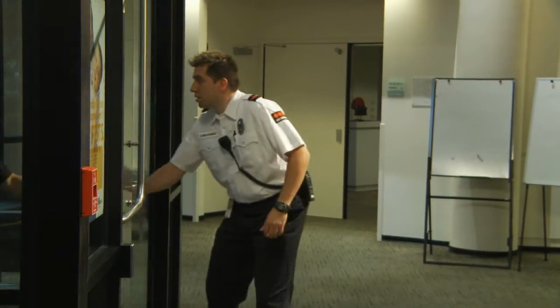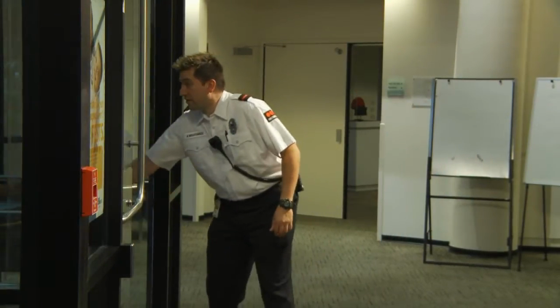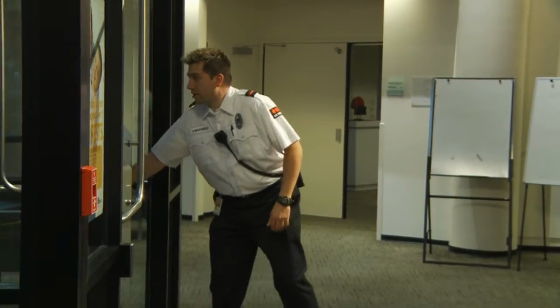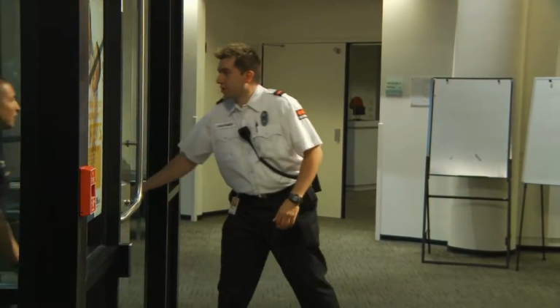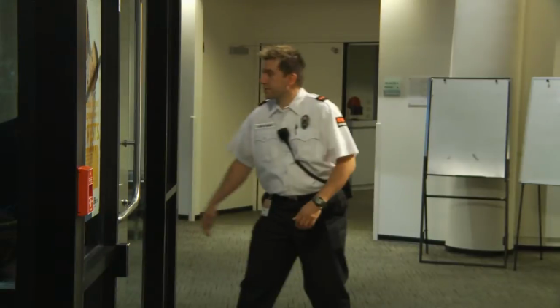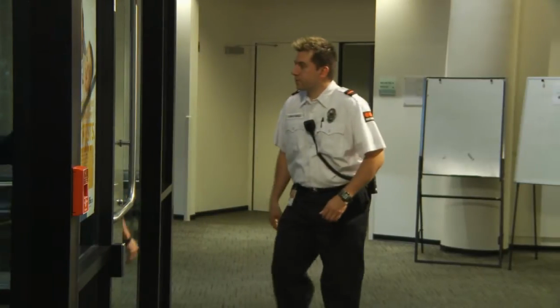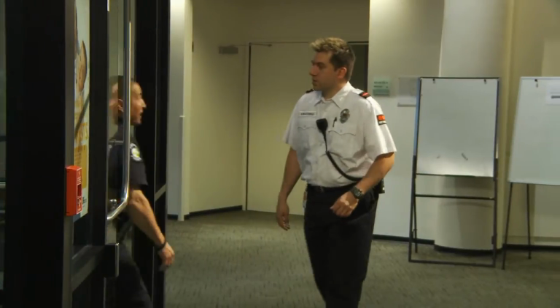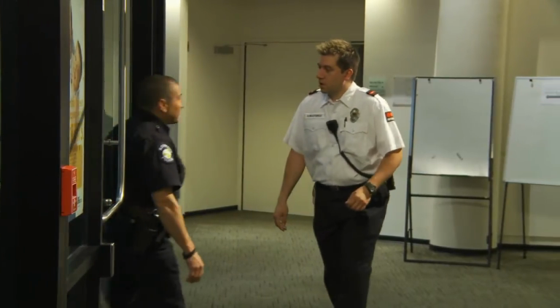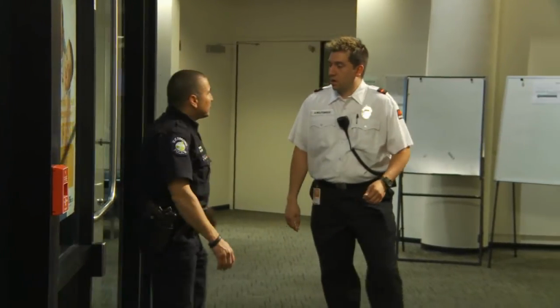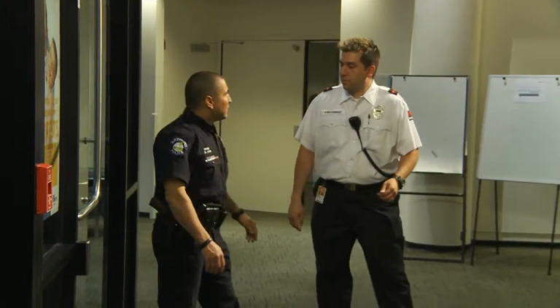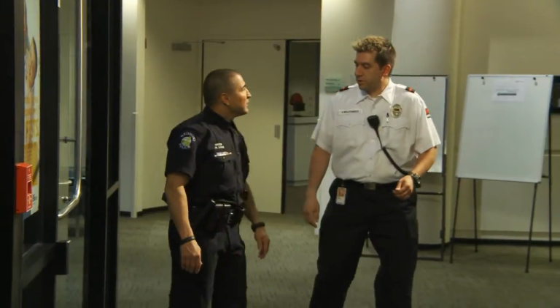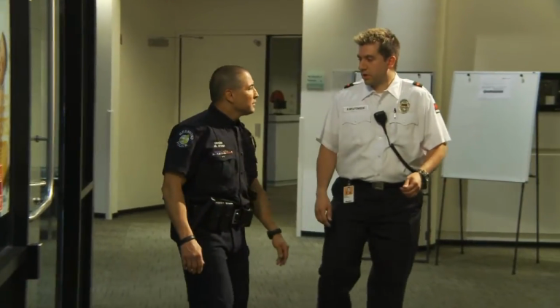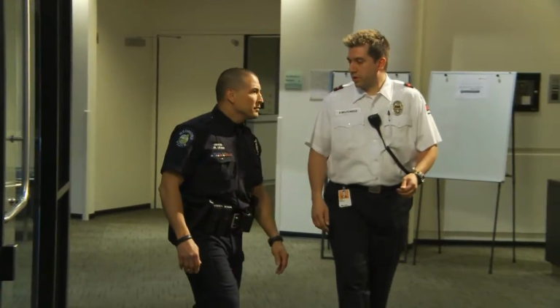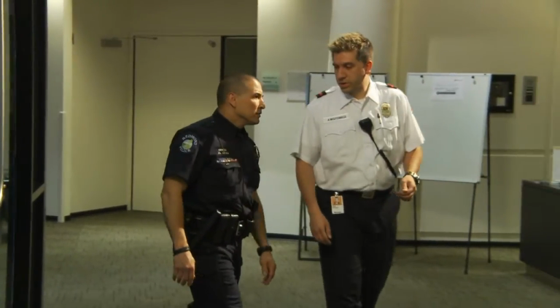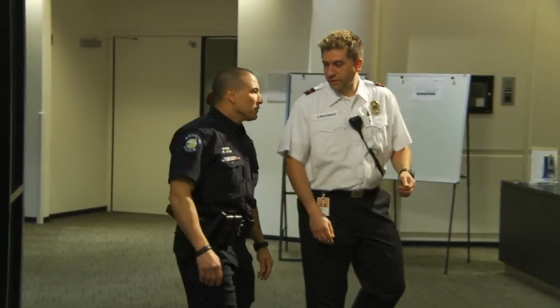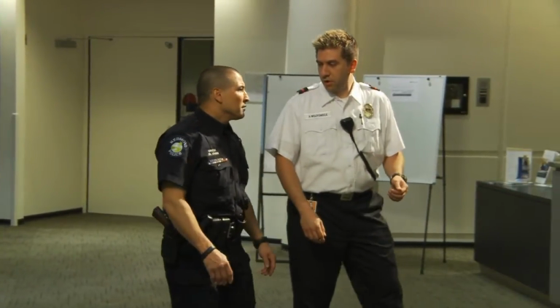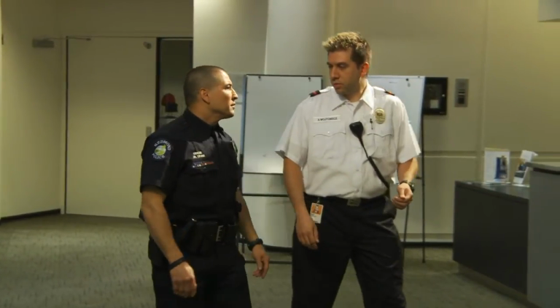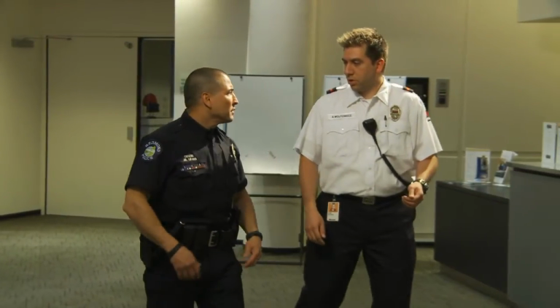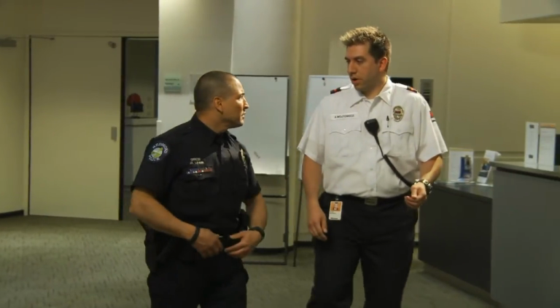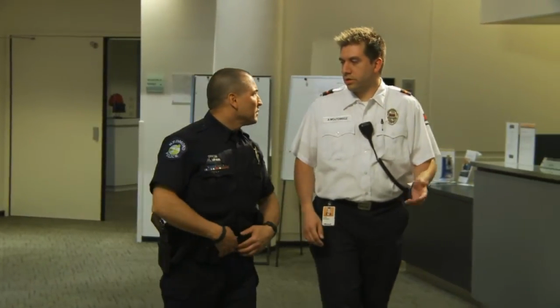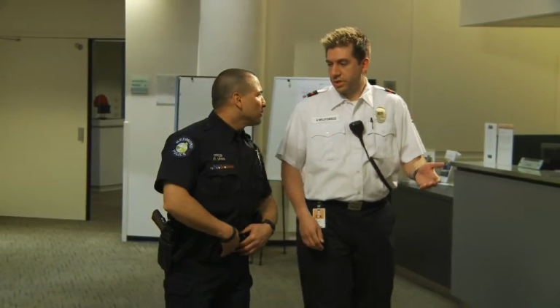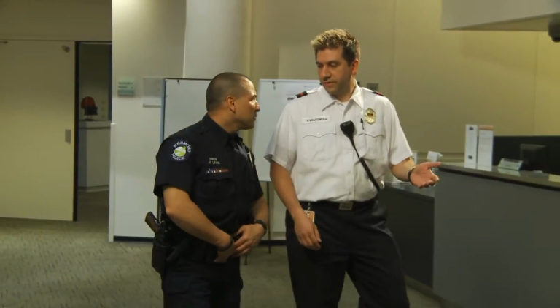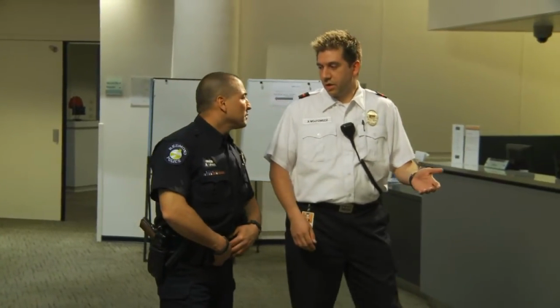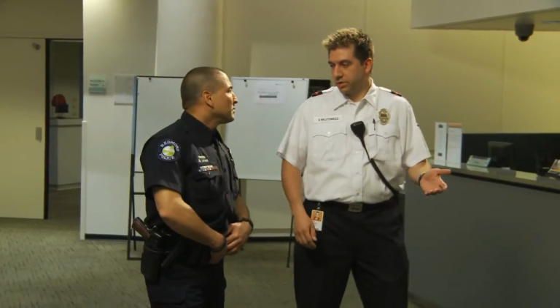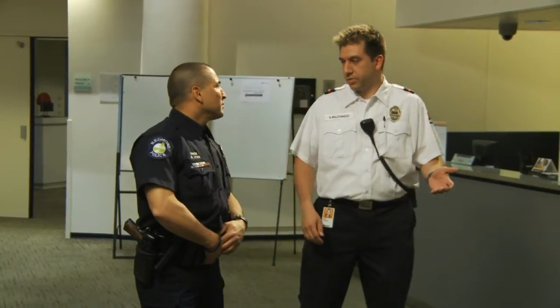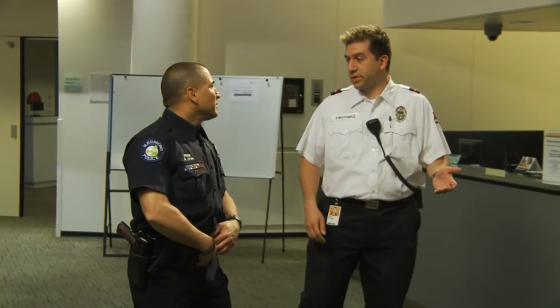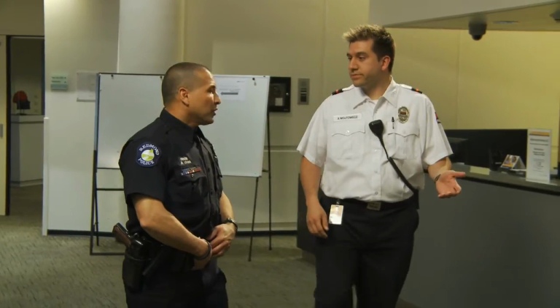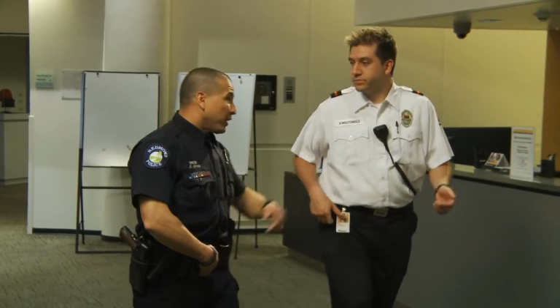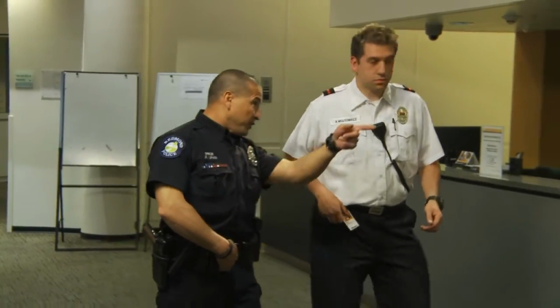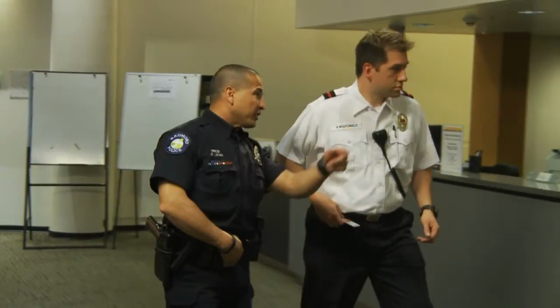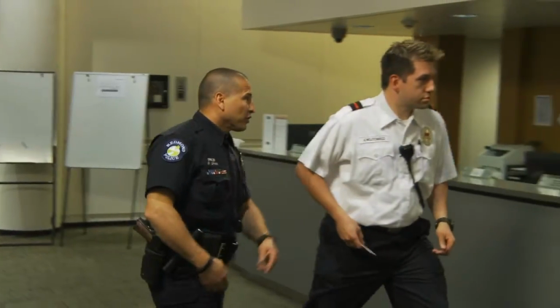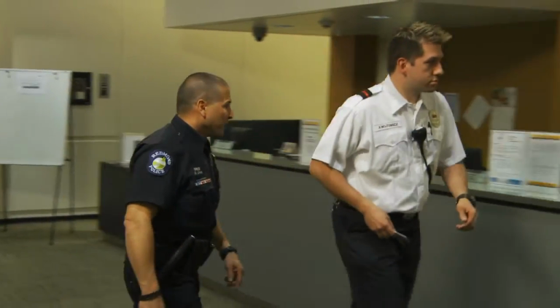Thanks for getting here so quick. No problem. What do you got? I've got a white male, dark clothes, no firearm, wood crowbar. You've seen our video entering the building. Great, can you get the door for me then?